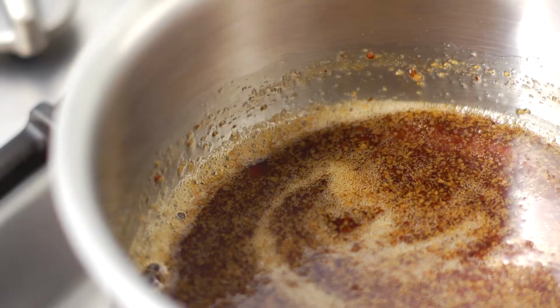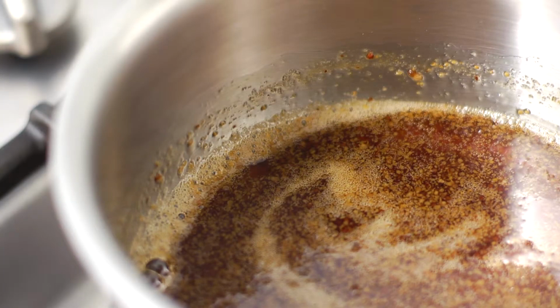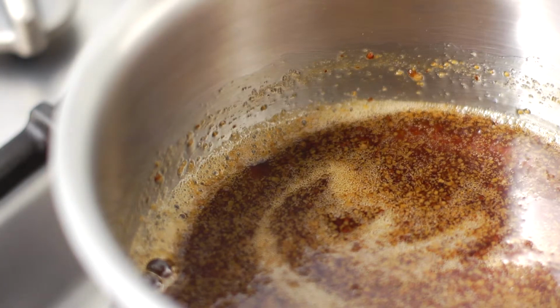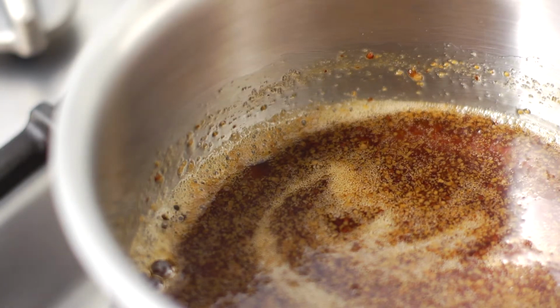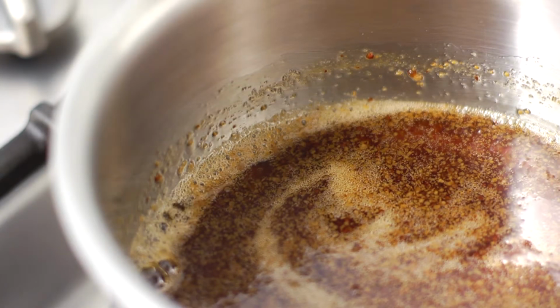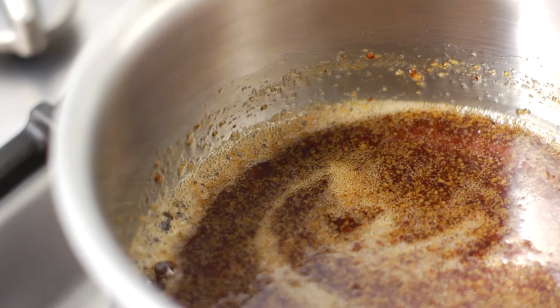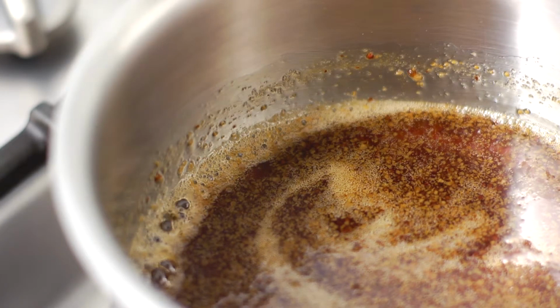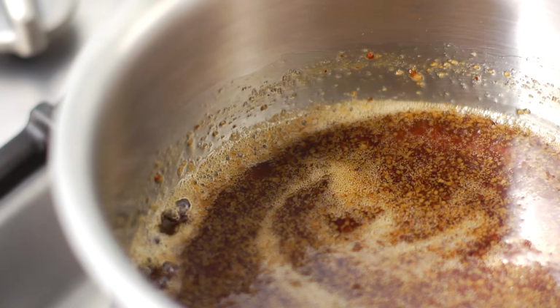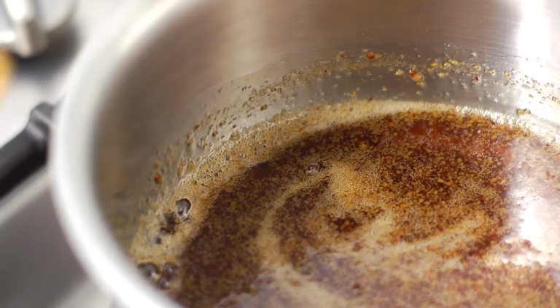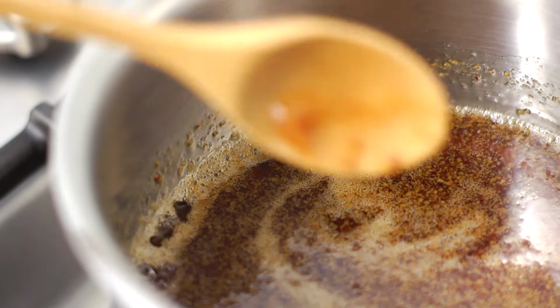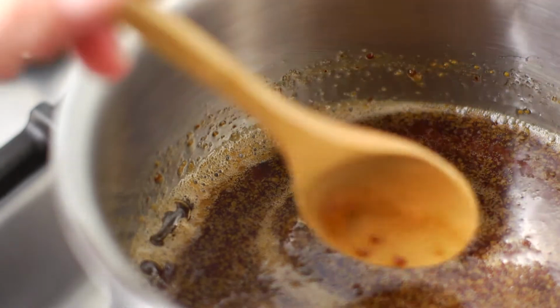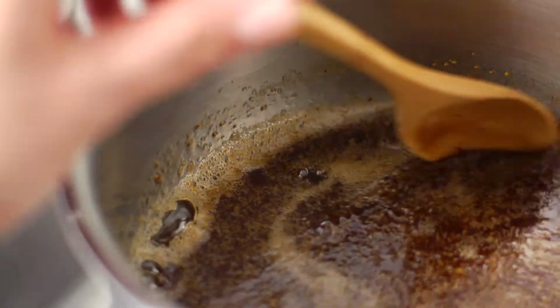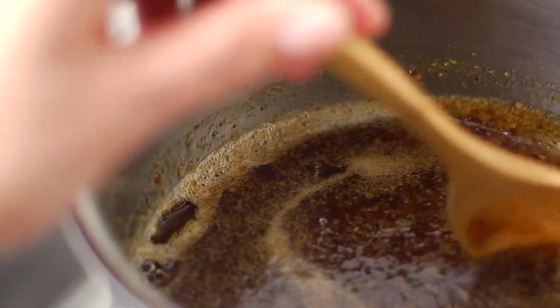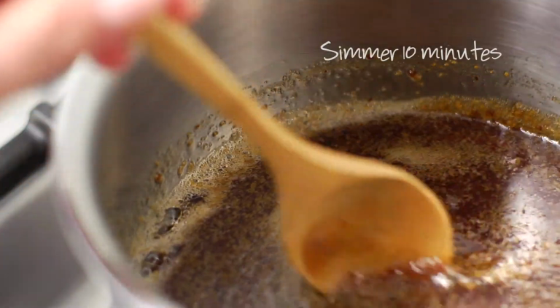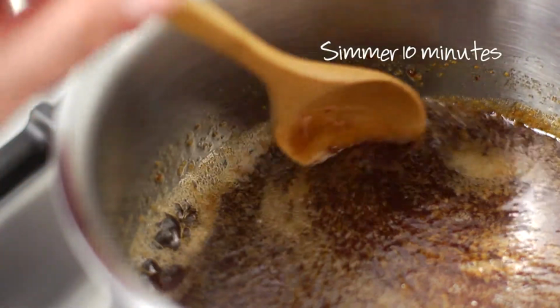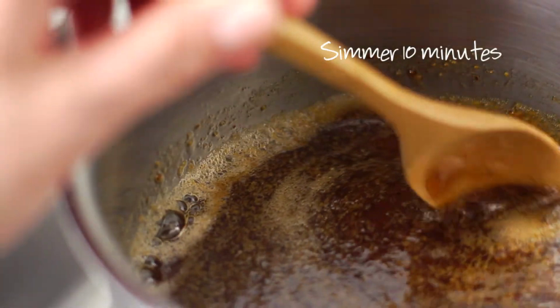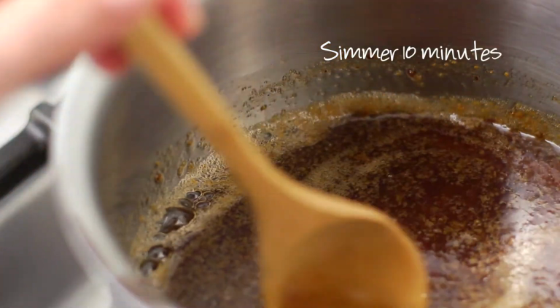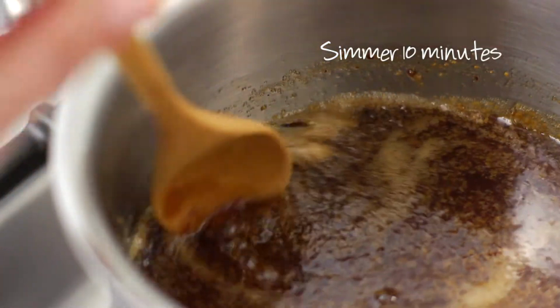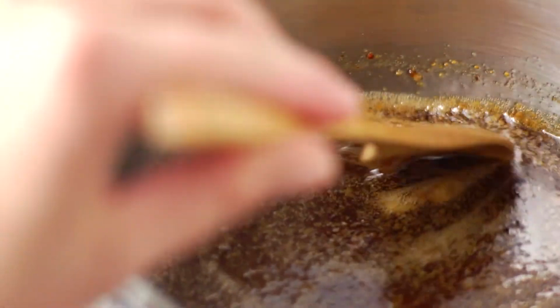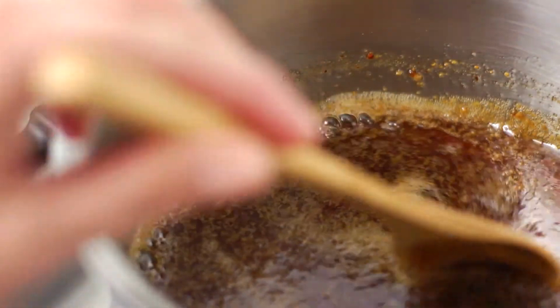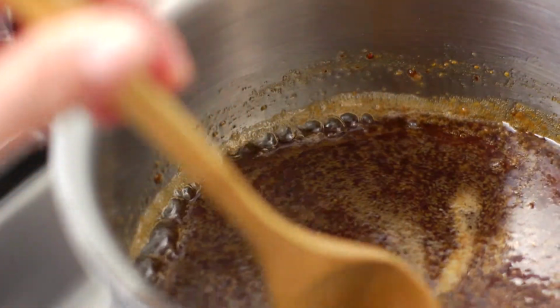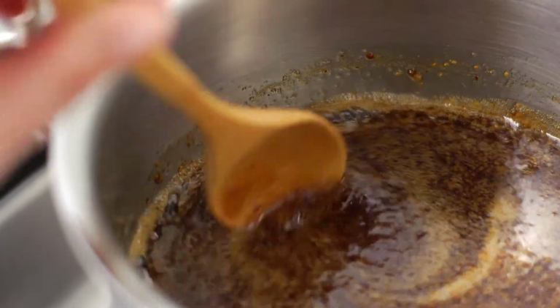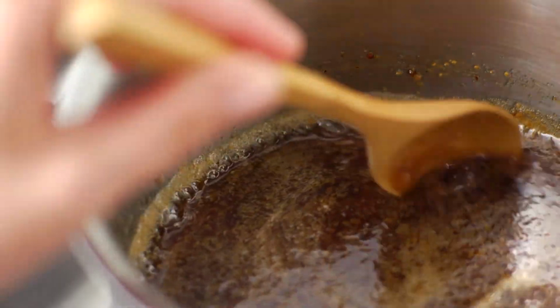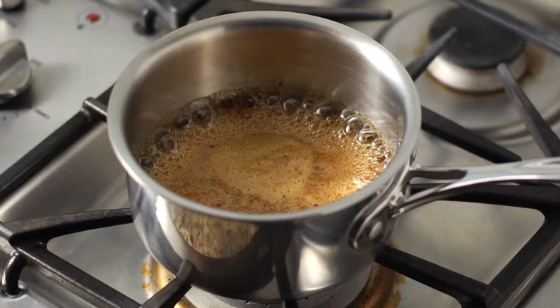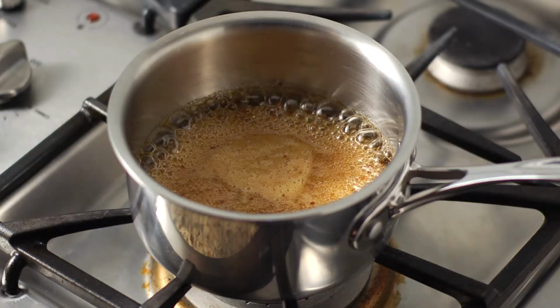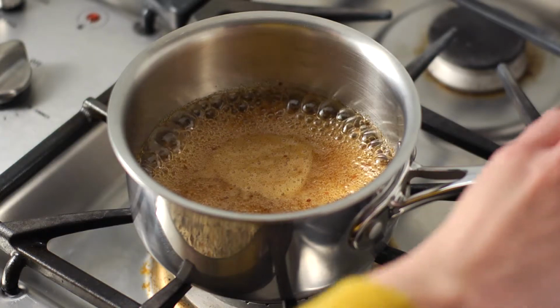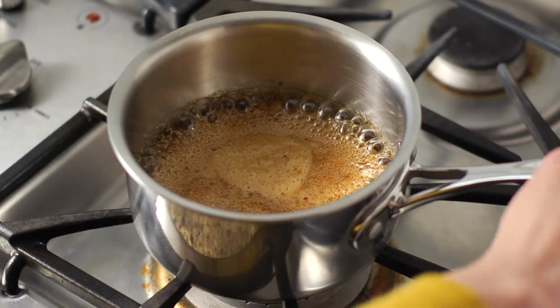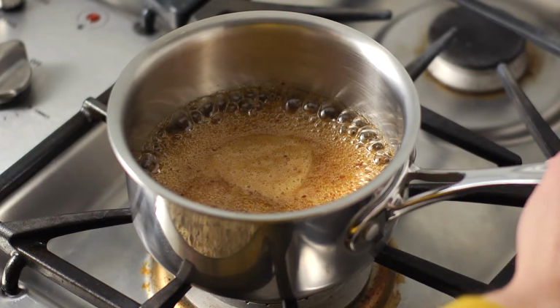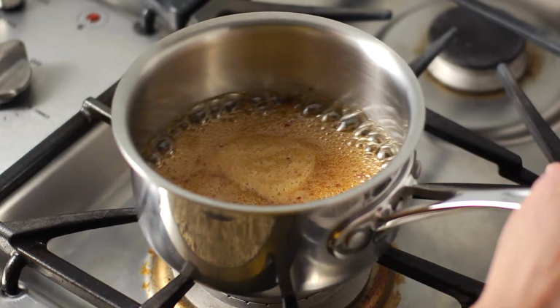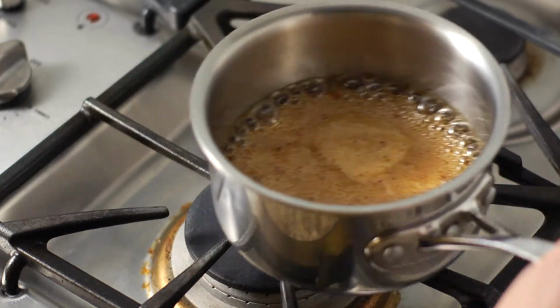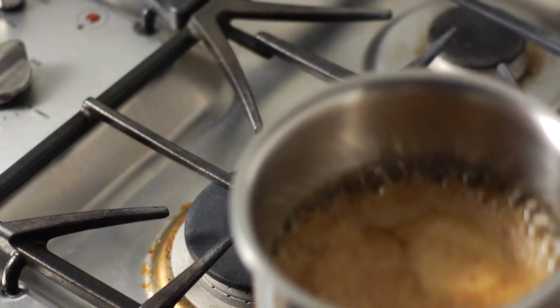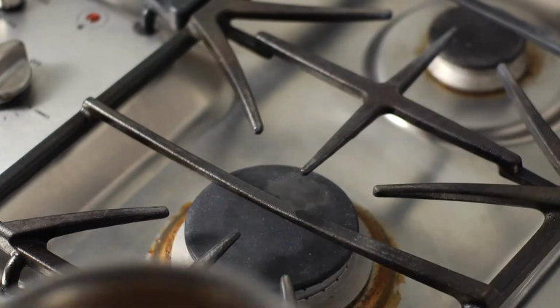Heat it over medium heat until it's boiling. When it reaches a boil, turn down the heat and let the glaze simmer ten minutes. Give it a stir every so often just to keep it blended. After ten minutes, turn off the heat and set your glaze aside.